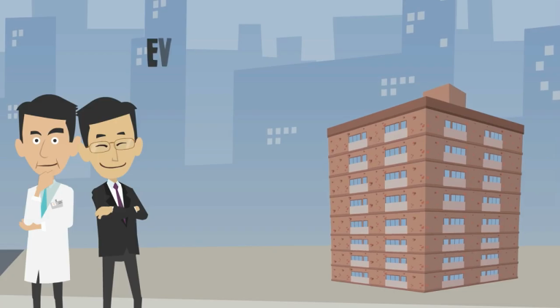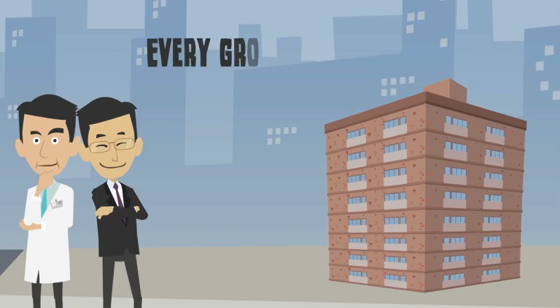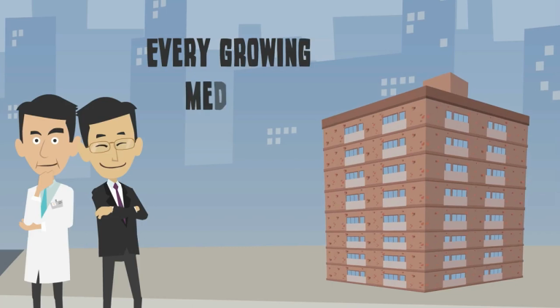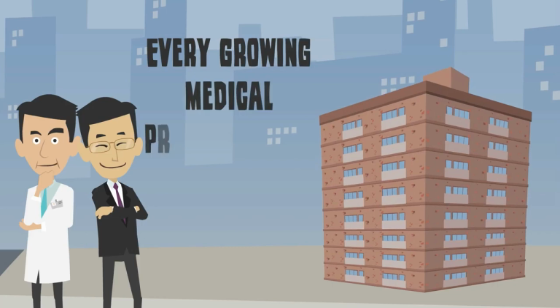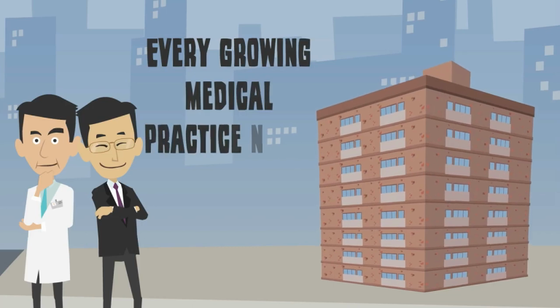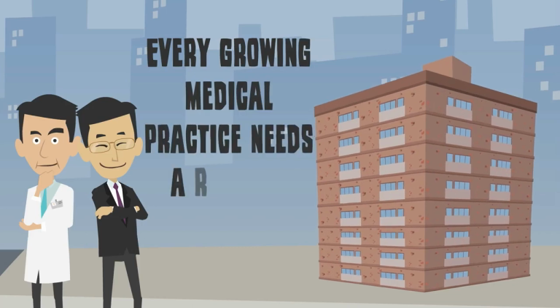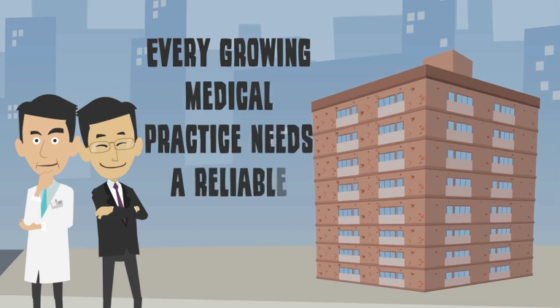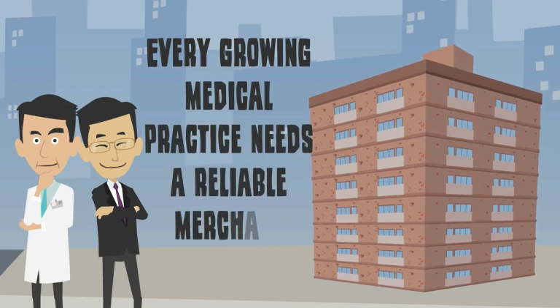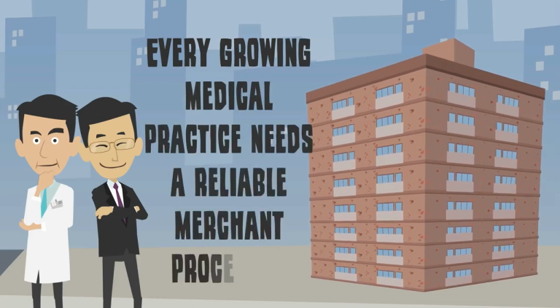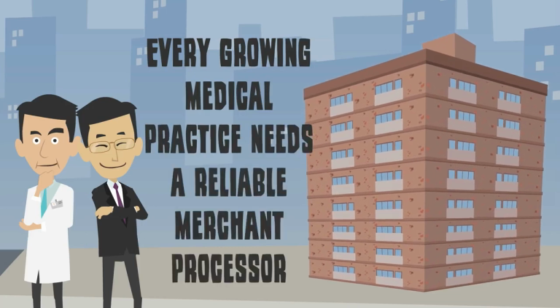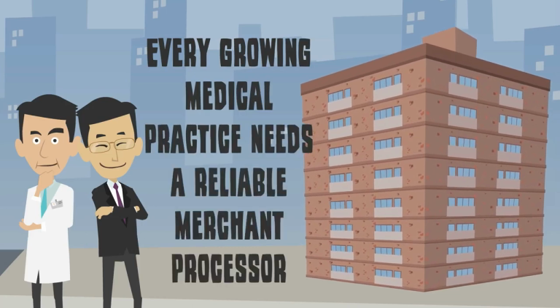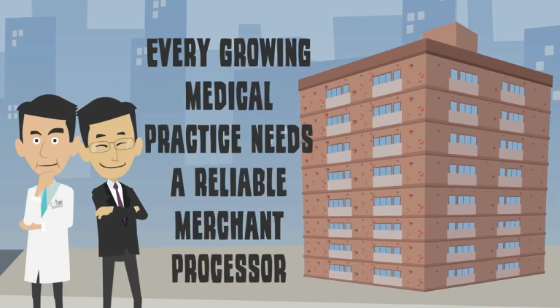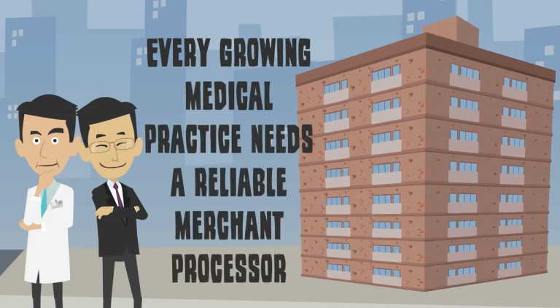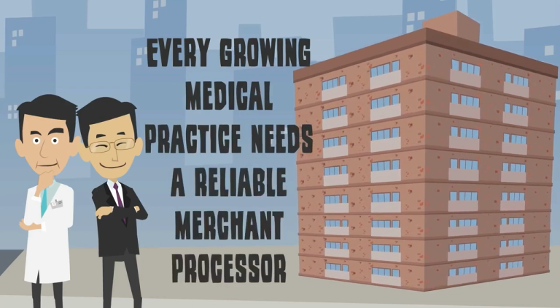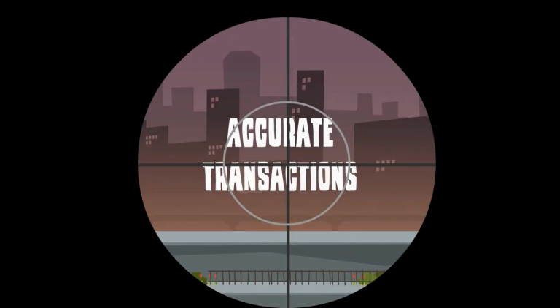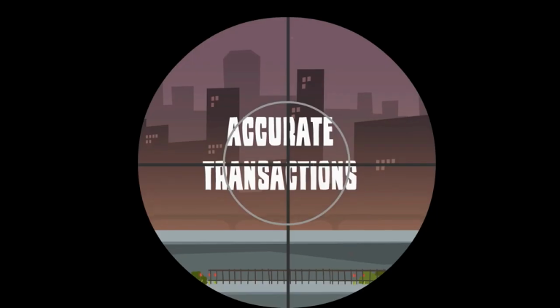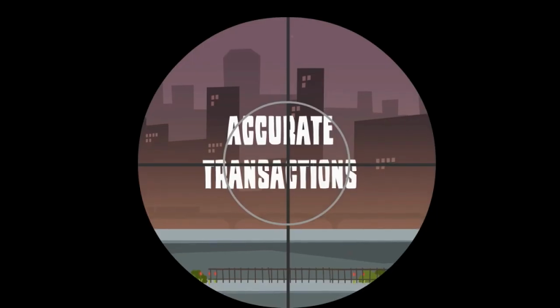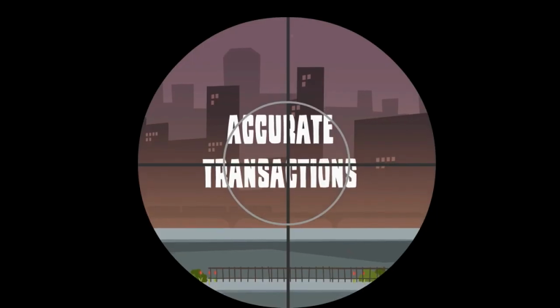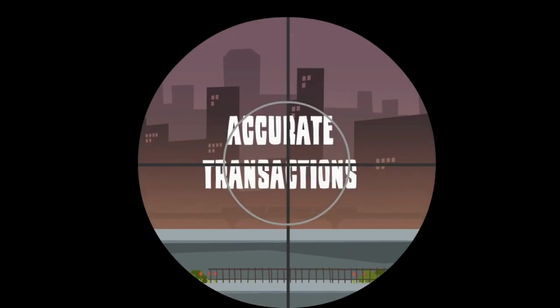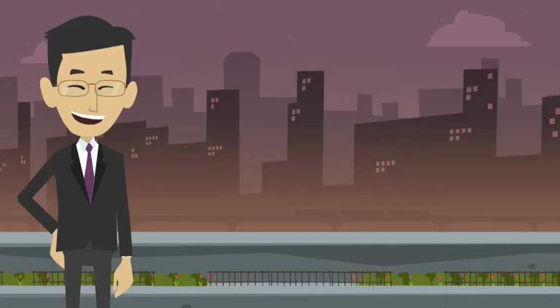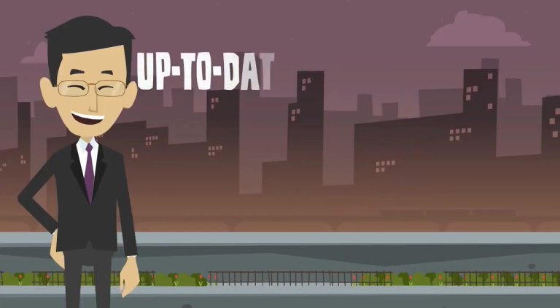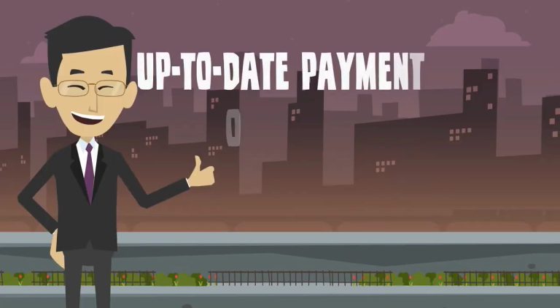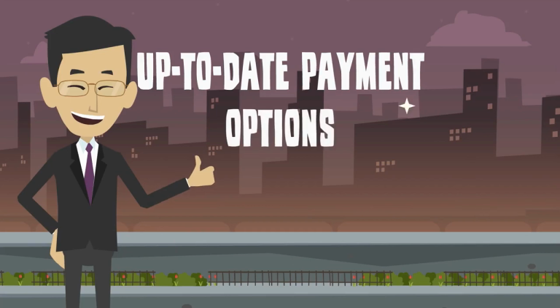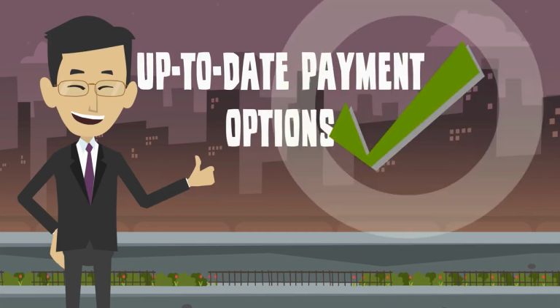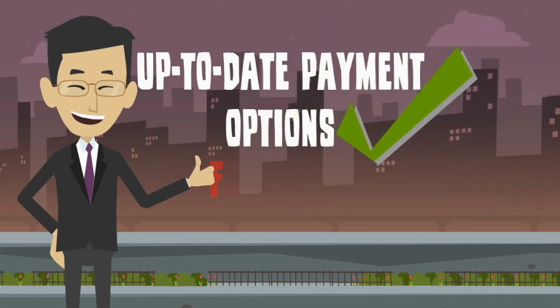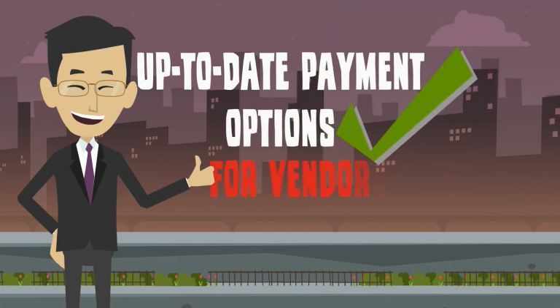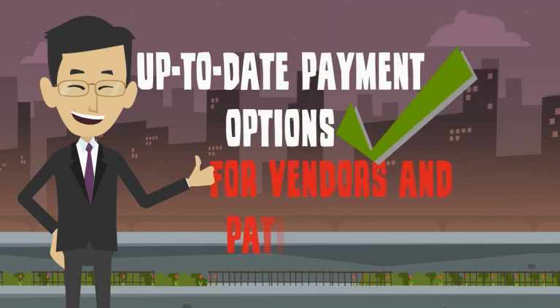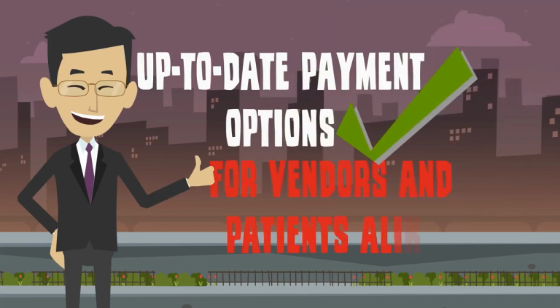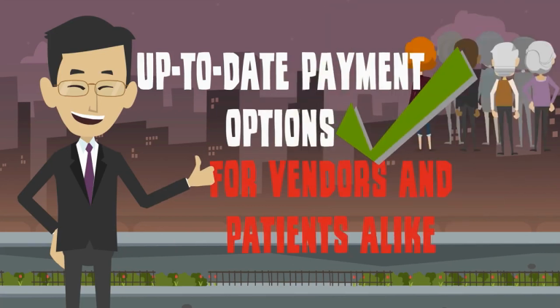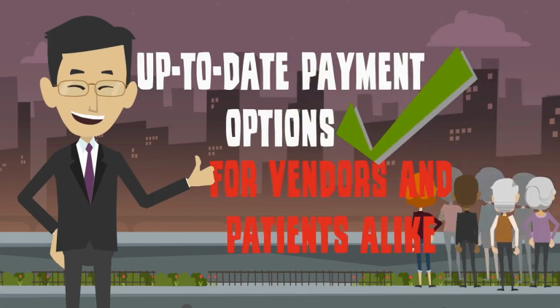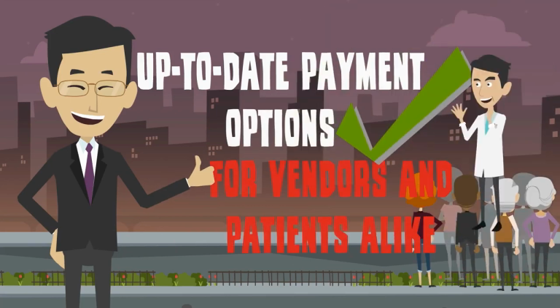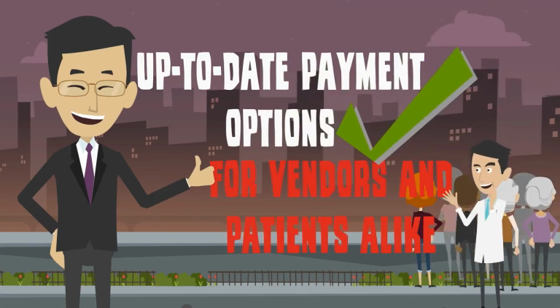Every growing medical practice needs a reliable merchant processor to ensure accurate transactions and up-to-date payment options for vendors and patients alike.